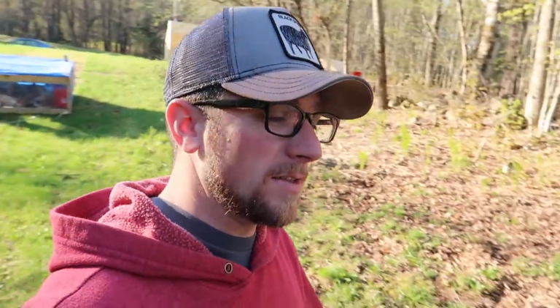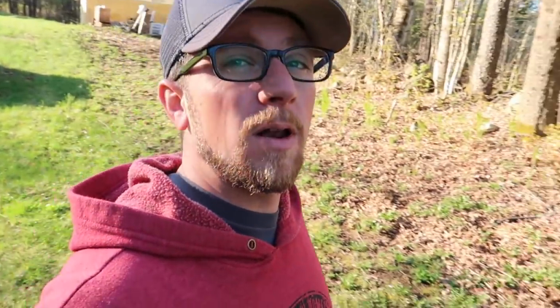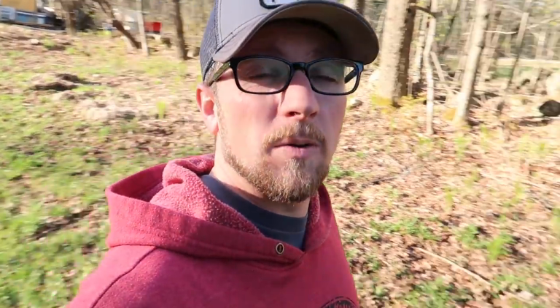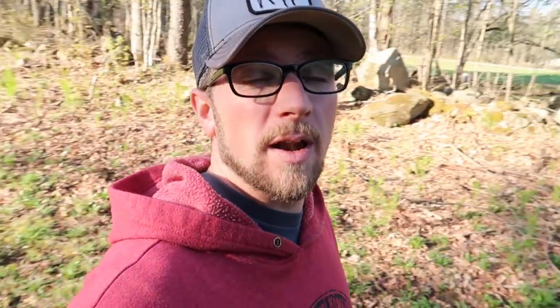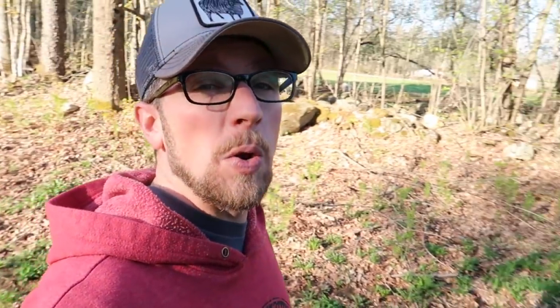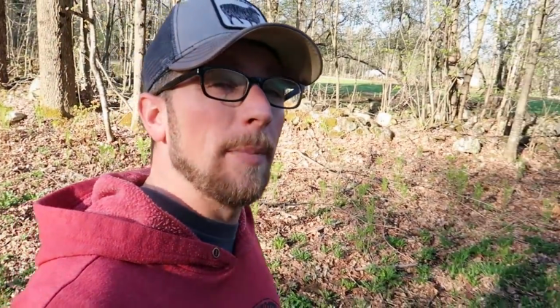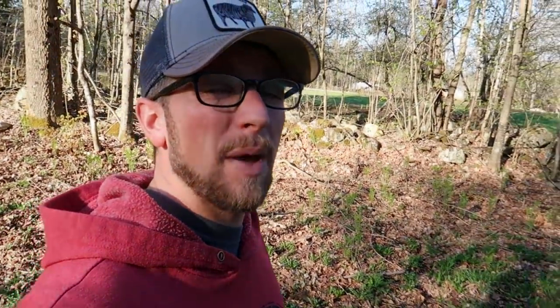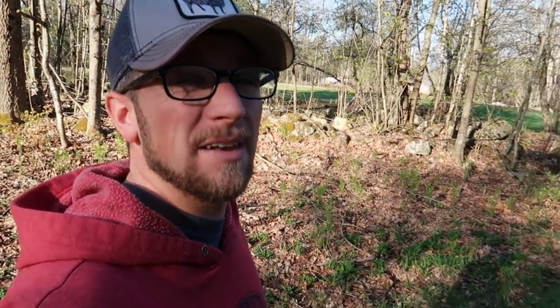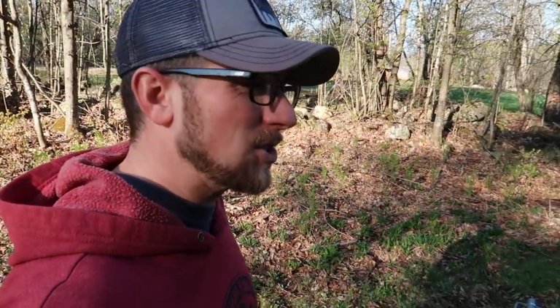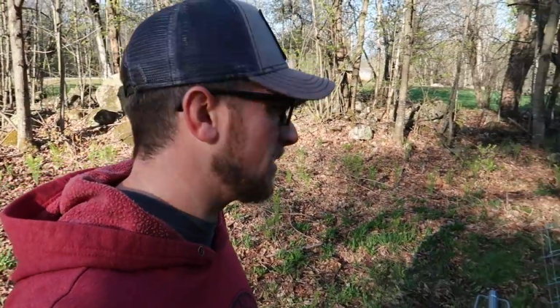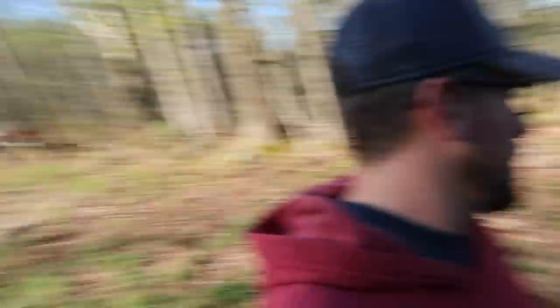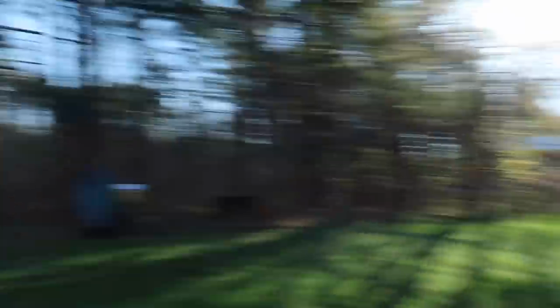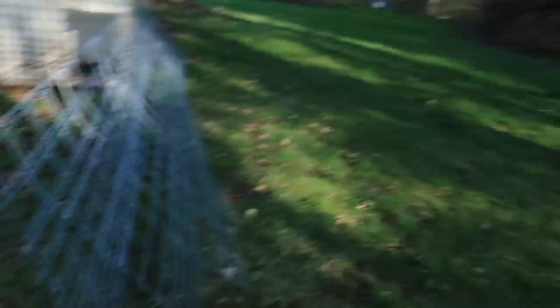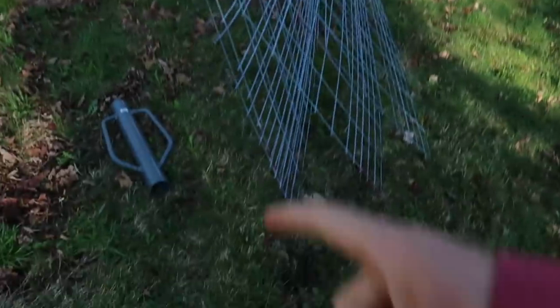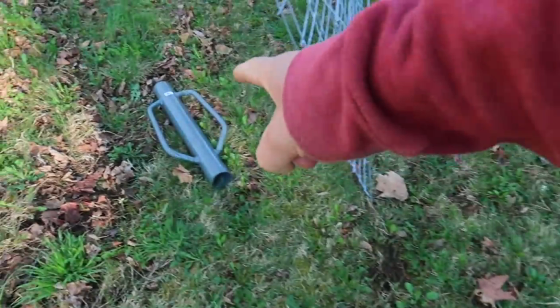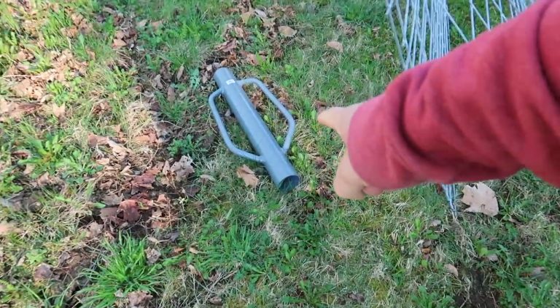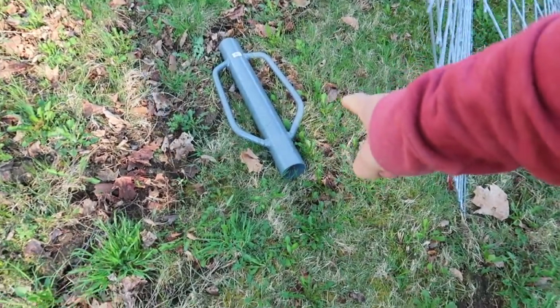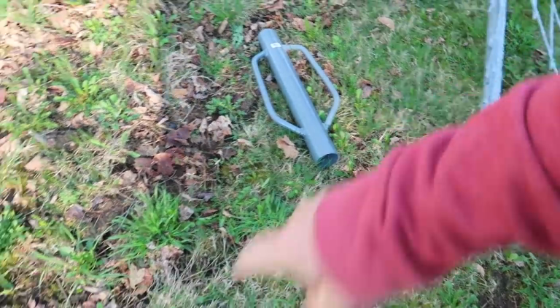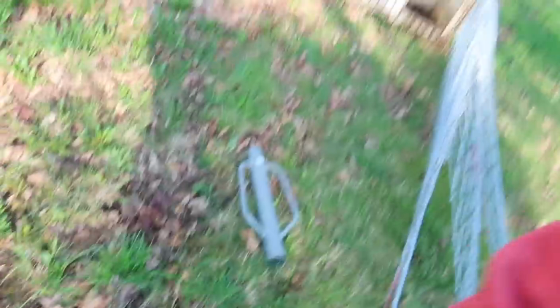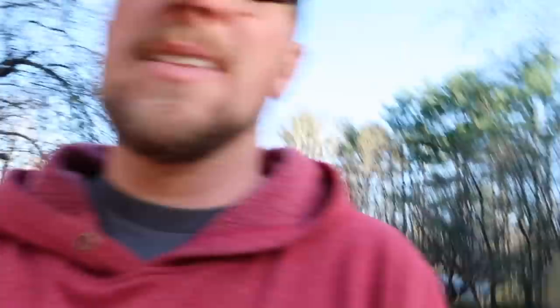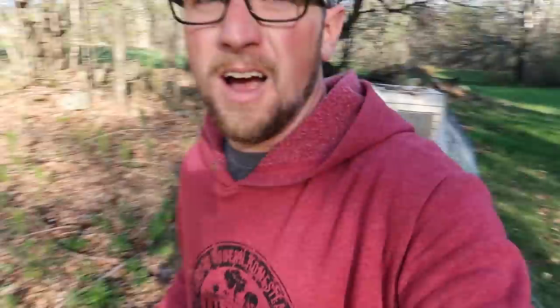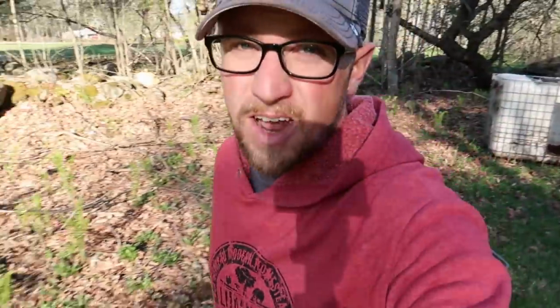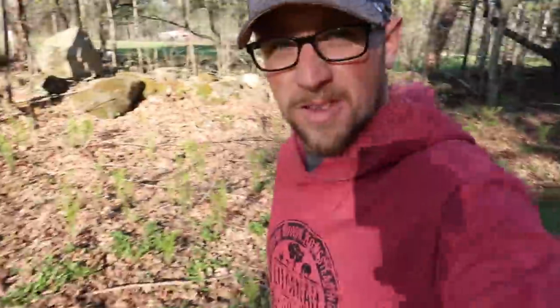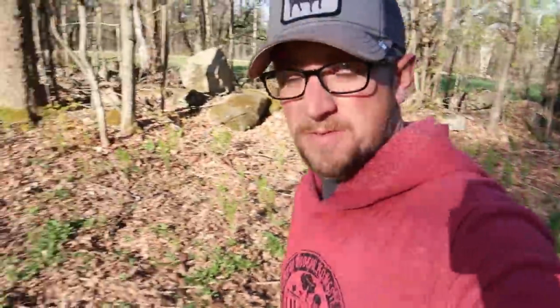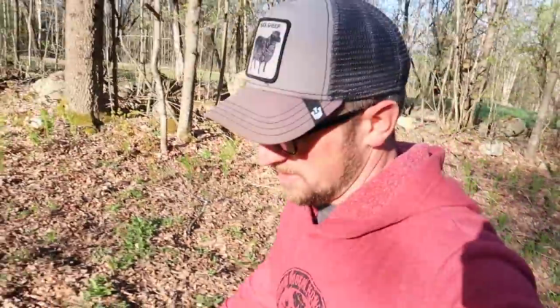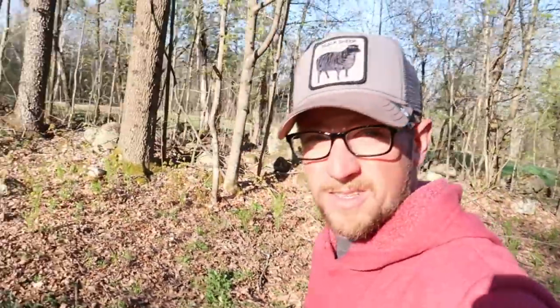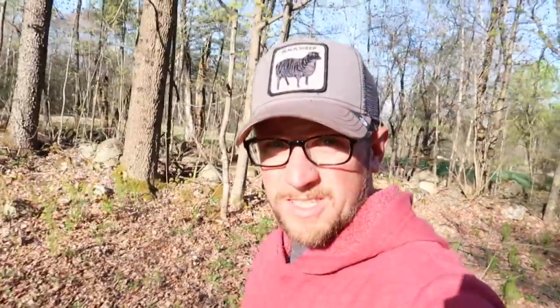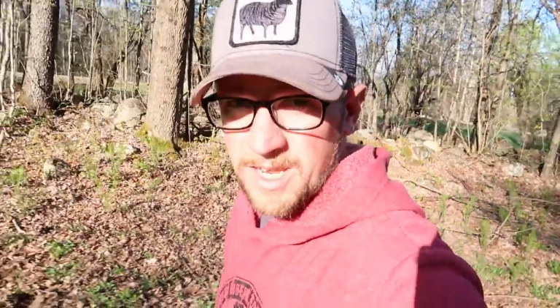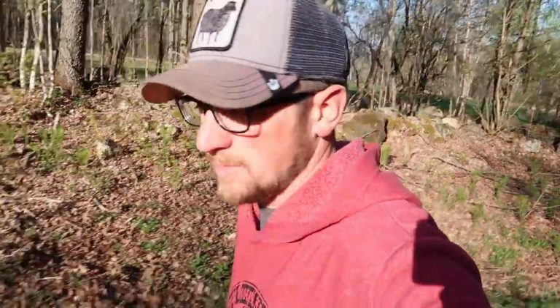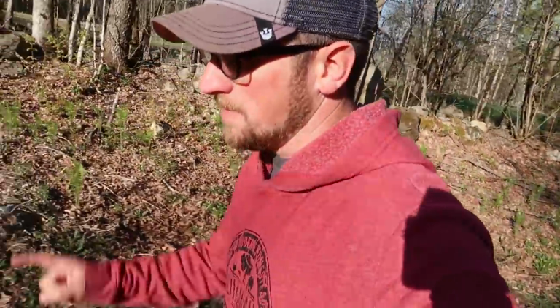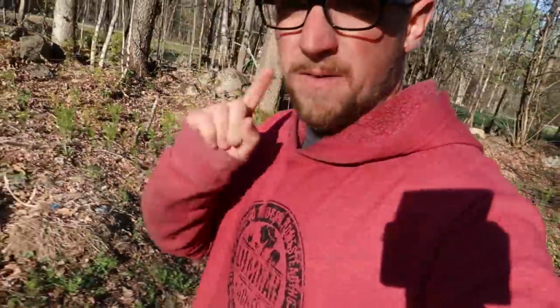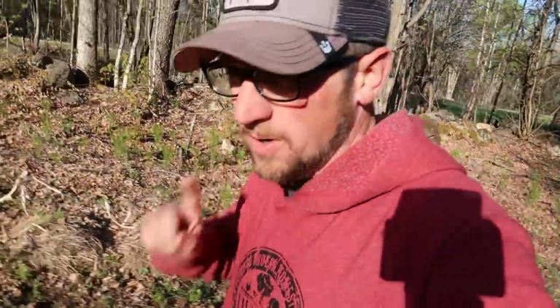This morning we get to work on our new pig pen and pasture area. I'm excited to try out my new T-Post driver. I've never had one of those before, so it's exciting times.